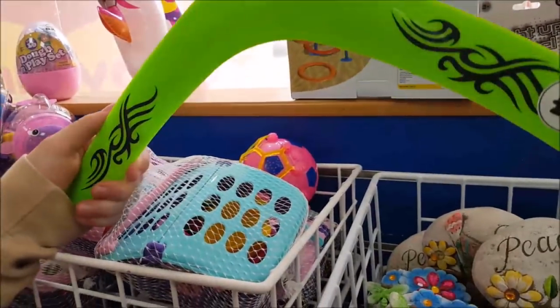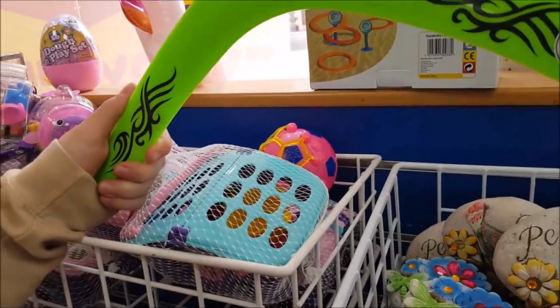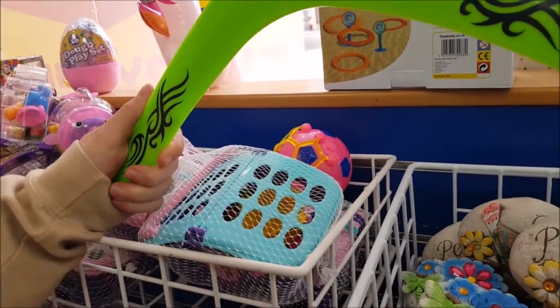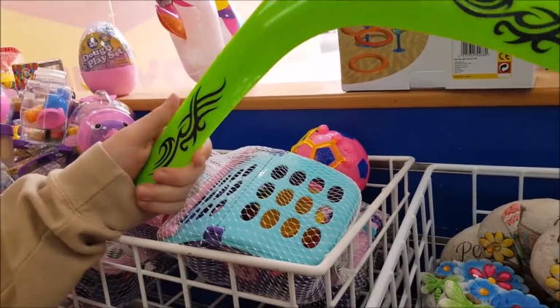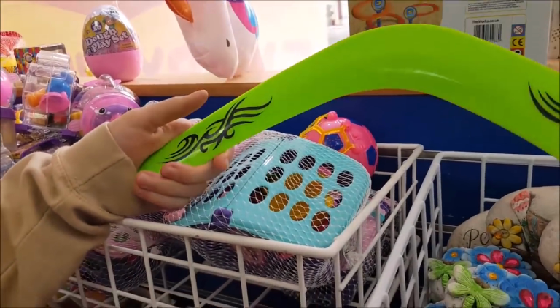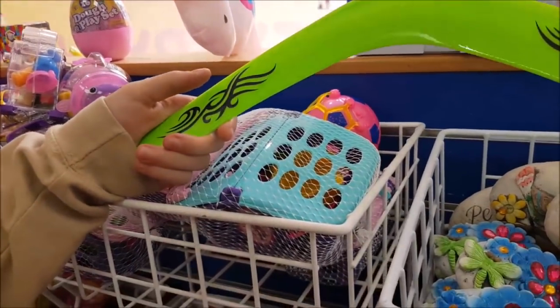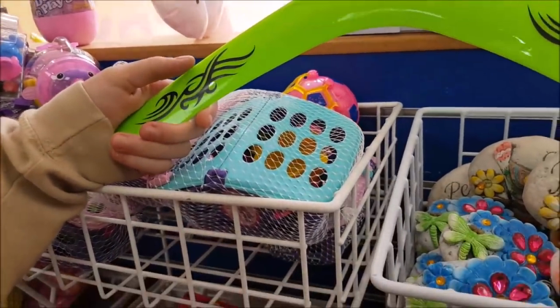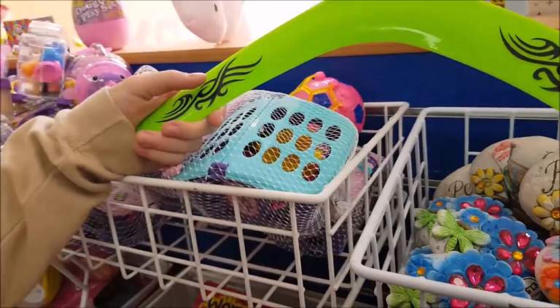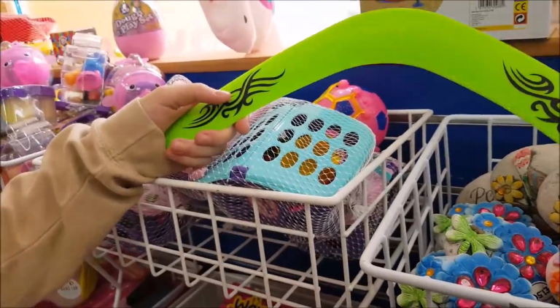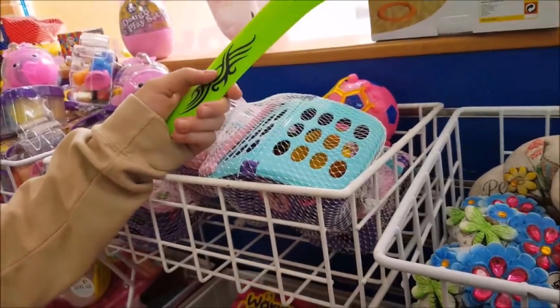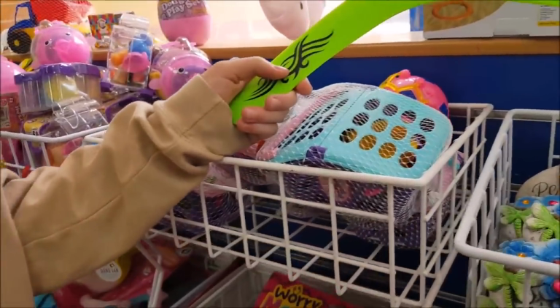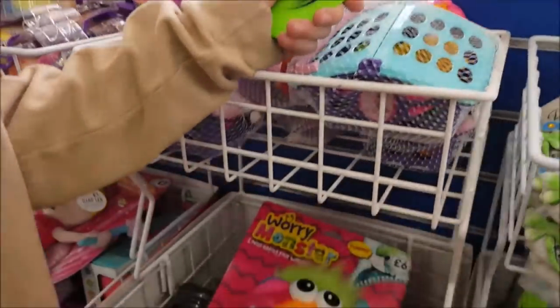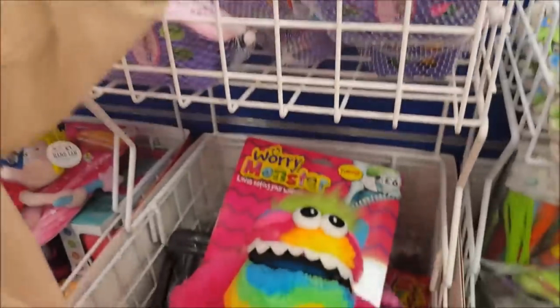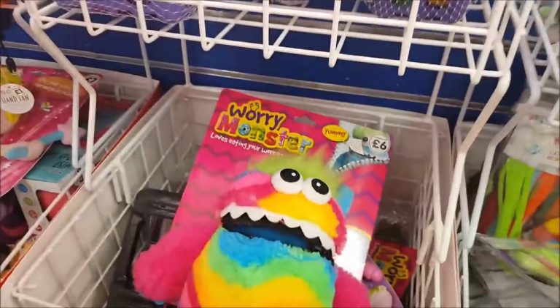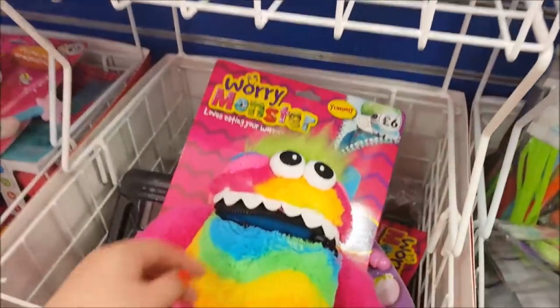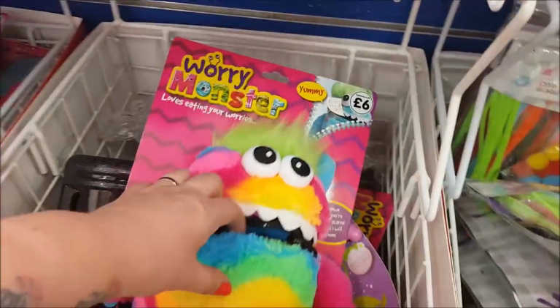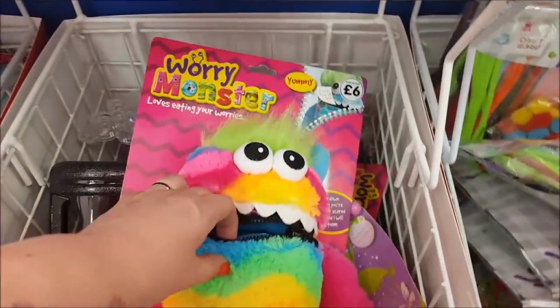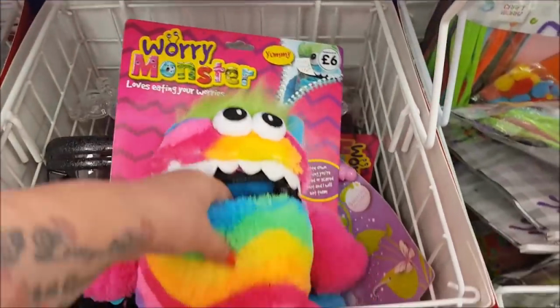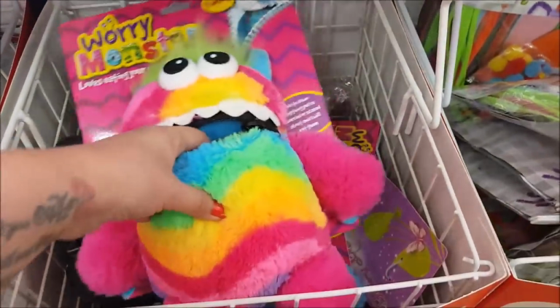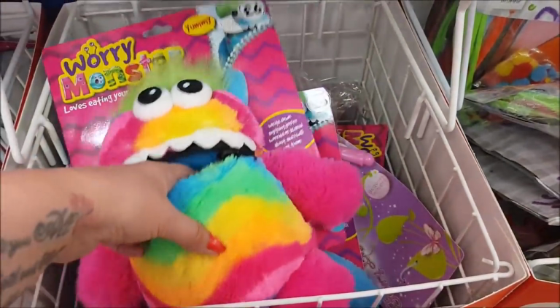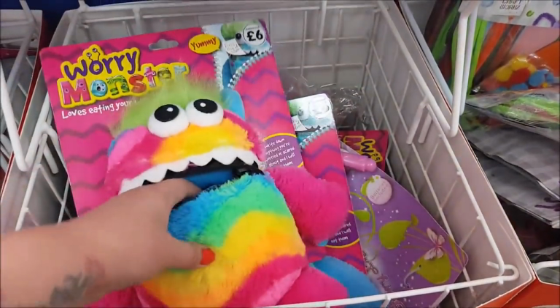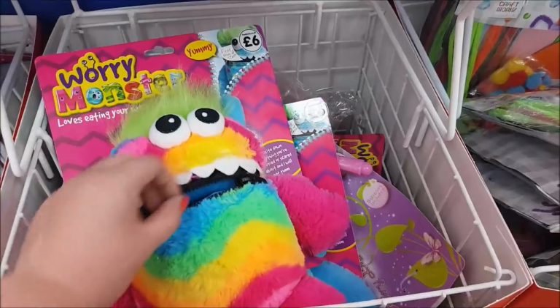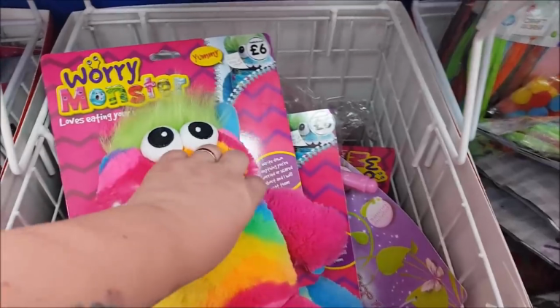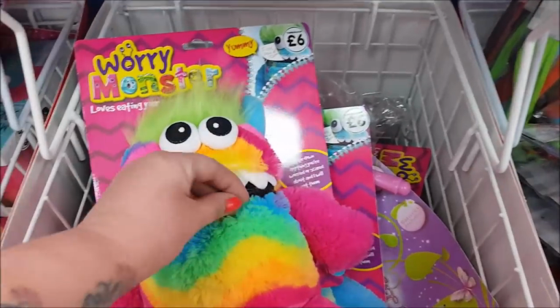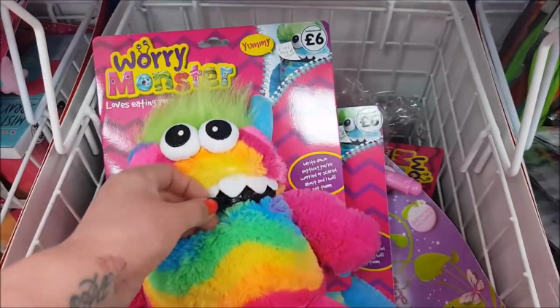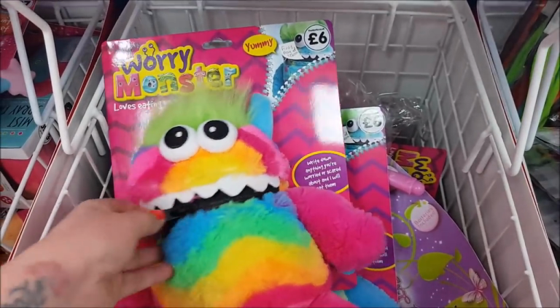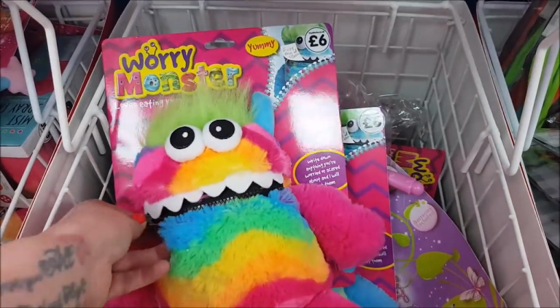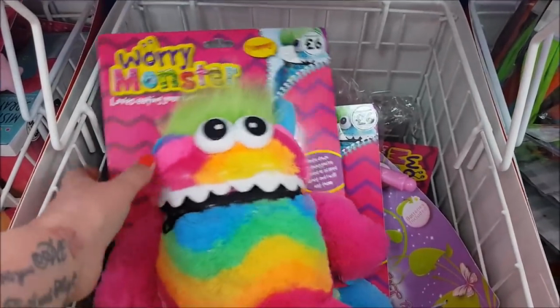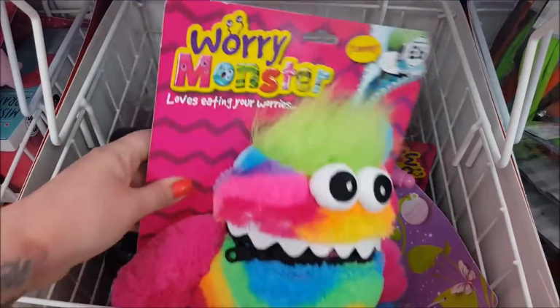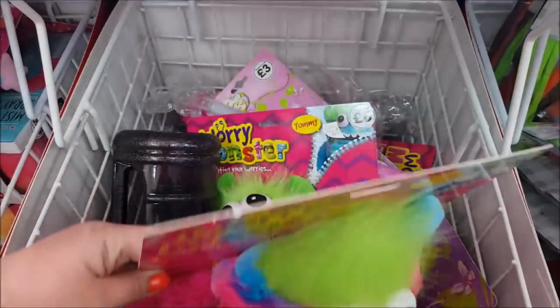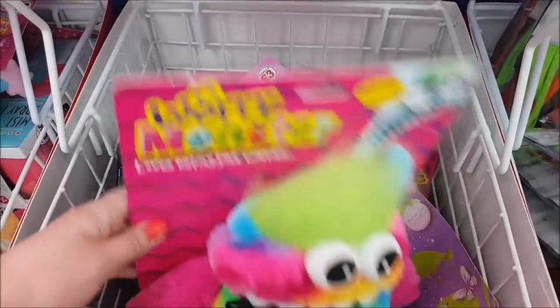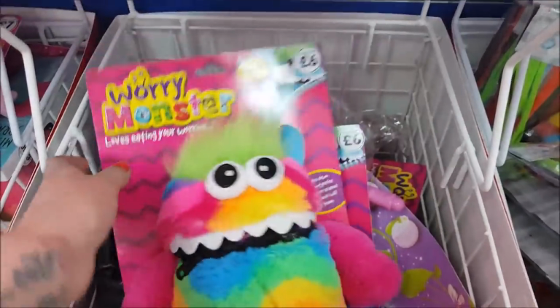Boomerangs do come back if you throw them right — but don't throw in here! There's a worry monster: you put your worries inside its tummy and then zip it up to get your worries away.